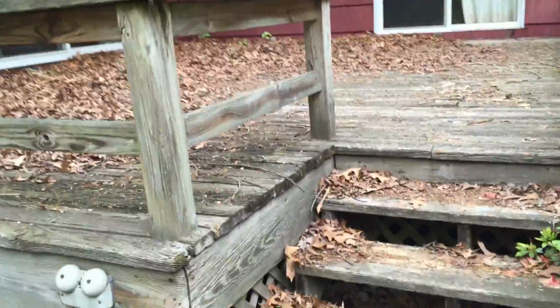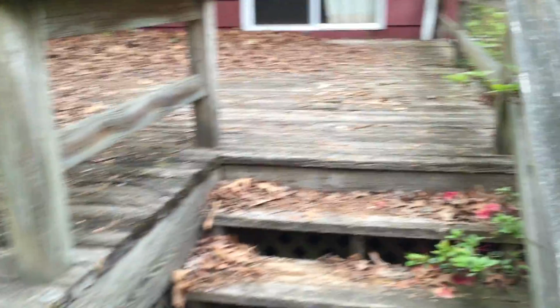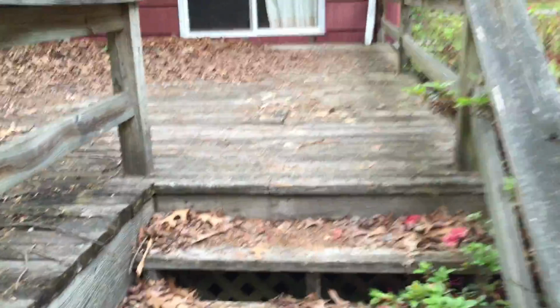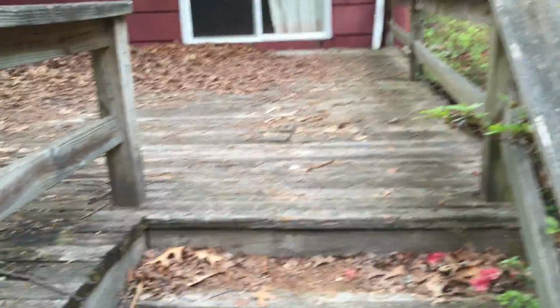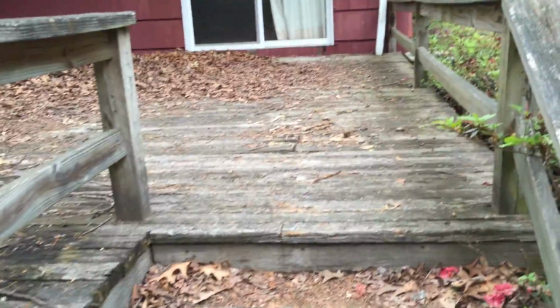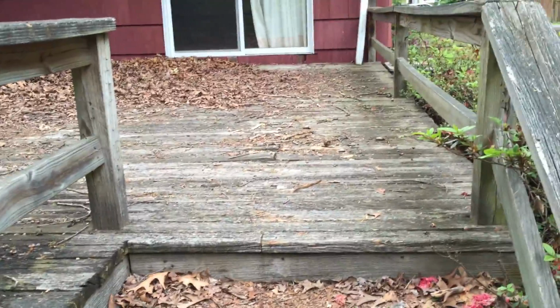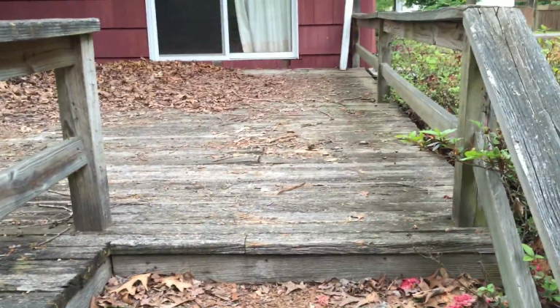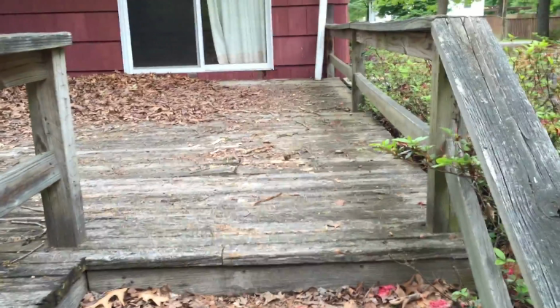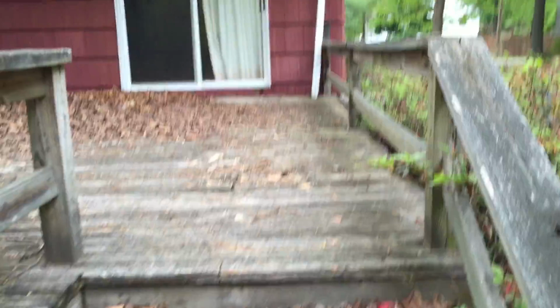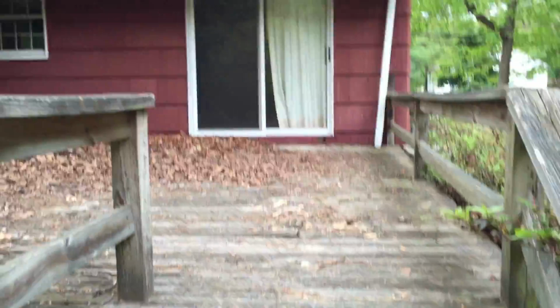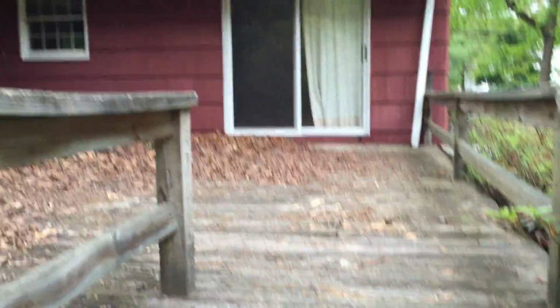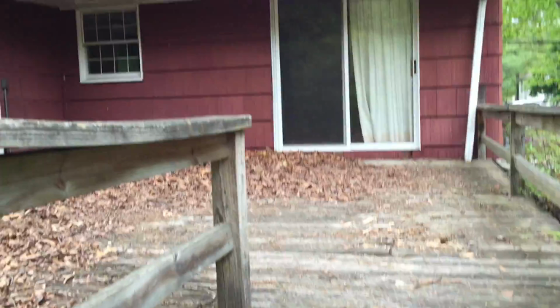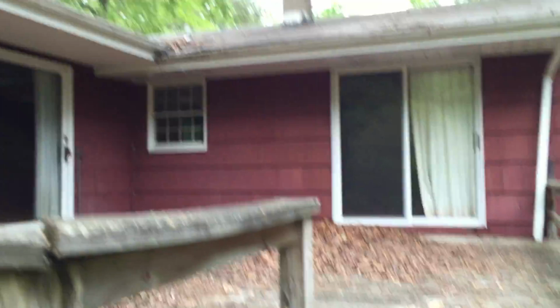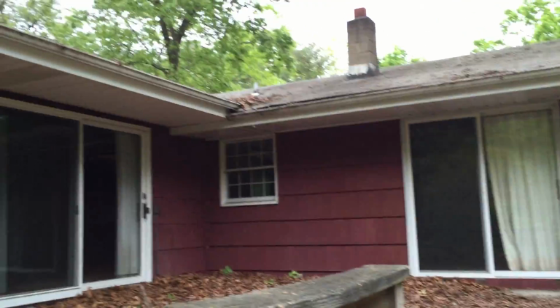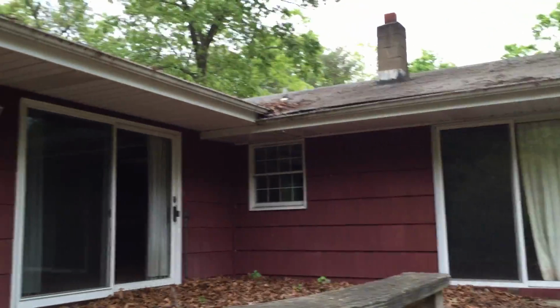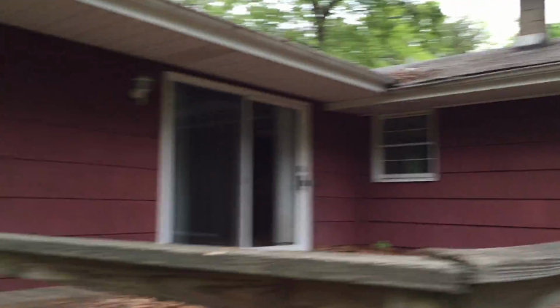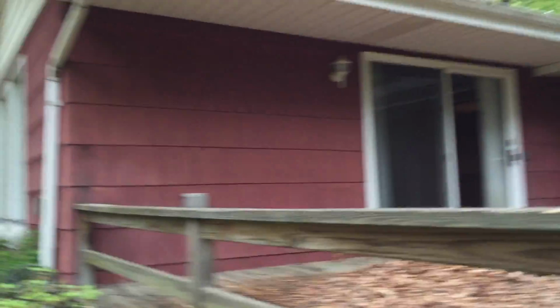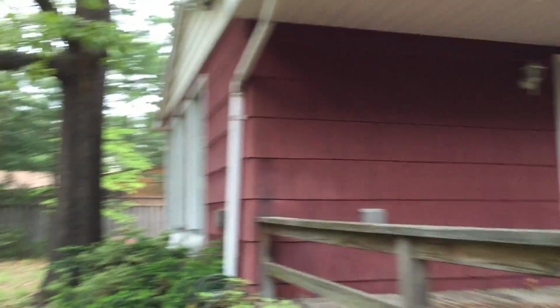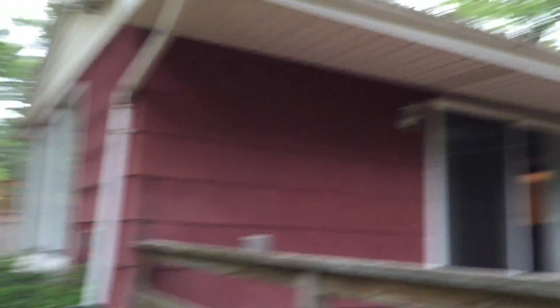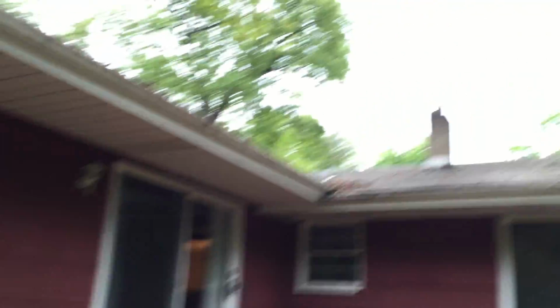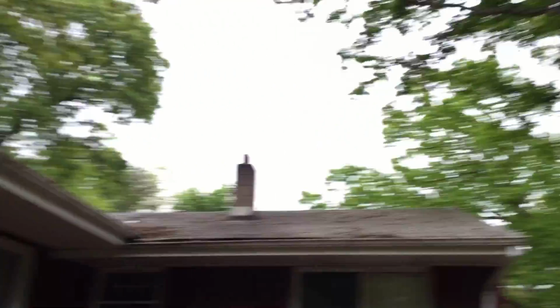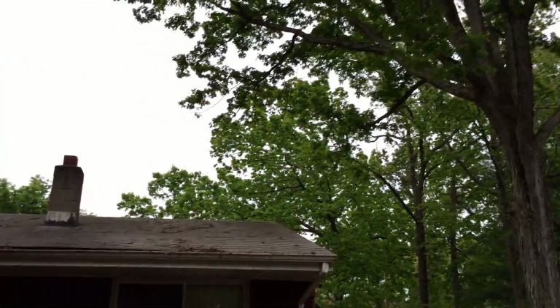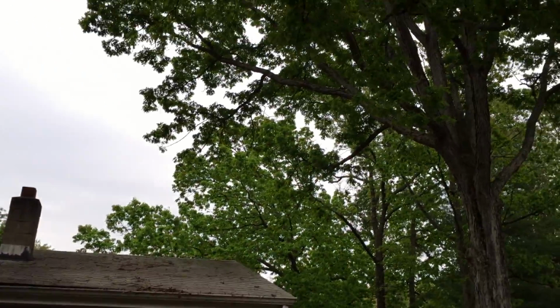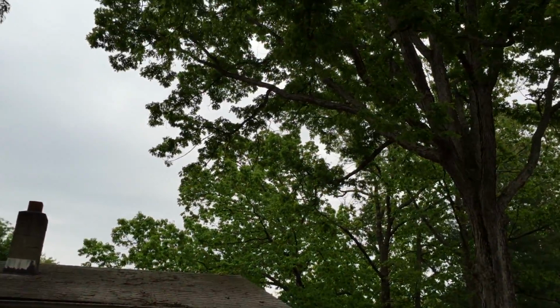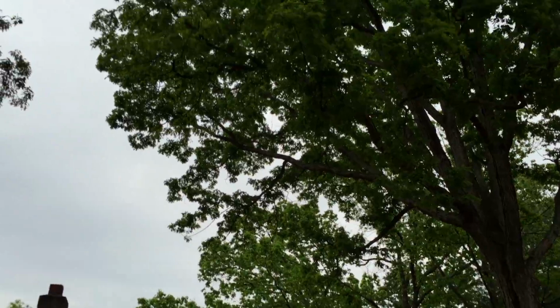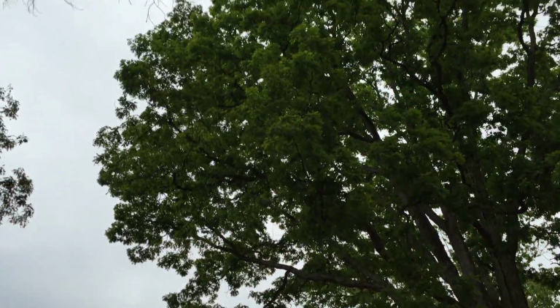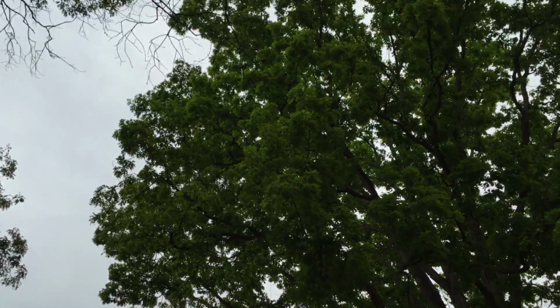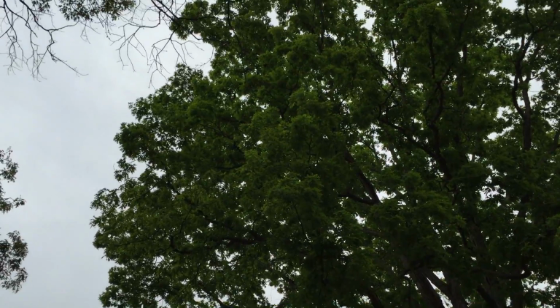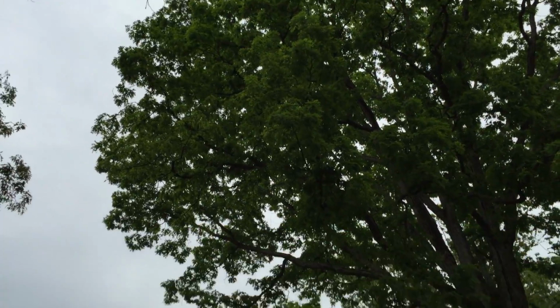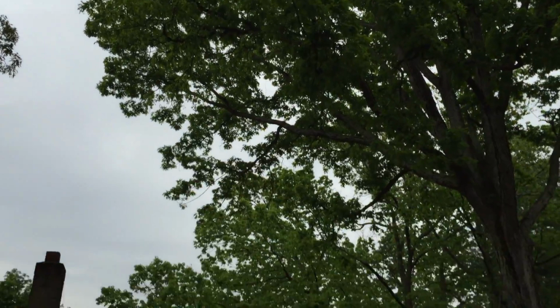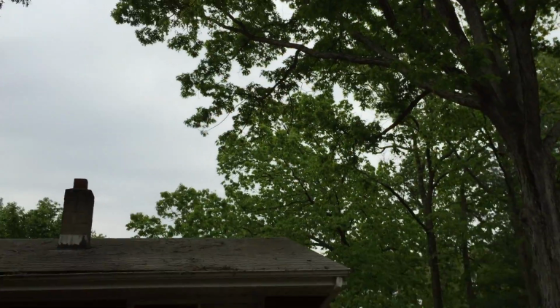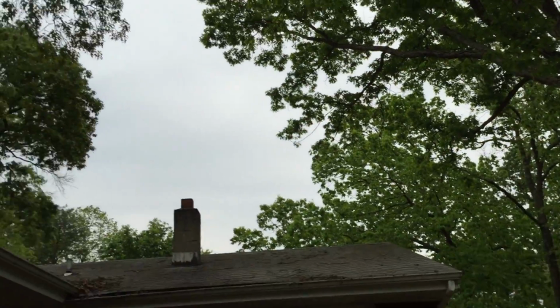The deck is in rough shape. You might be able to get away with power washing it, but it's pretty rough. There's also a lot of tree coverage technically over the house as well.